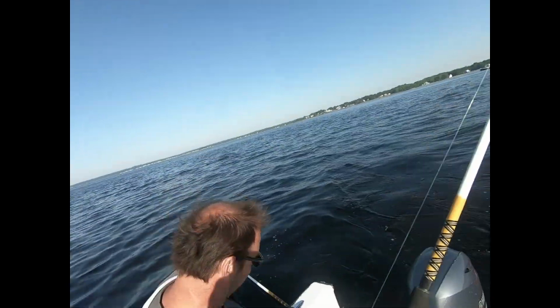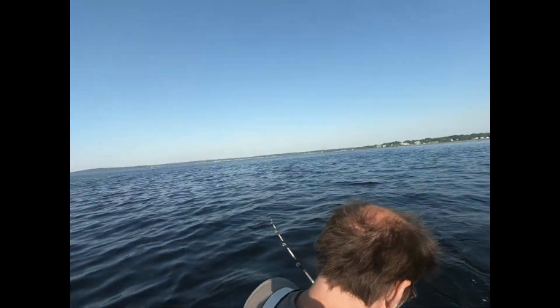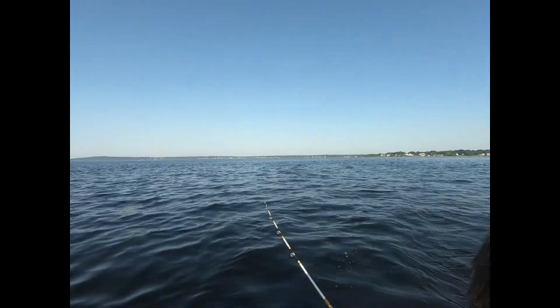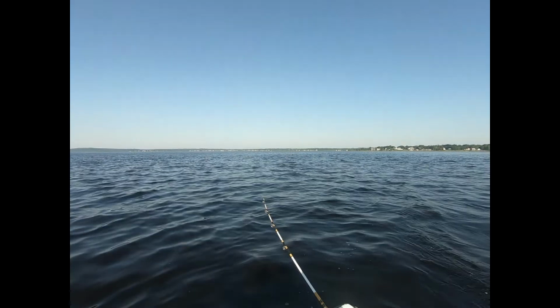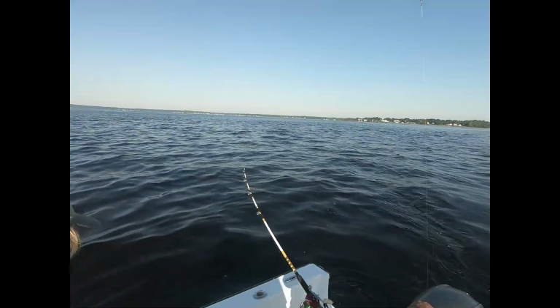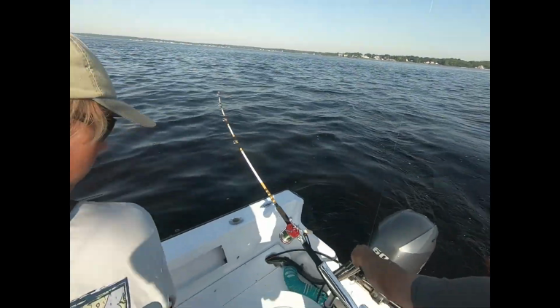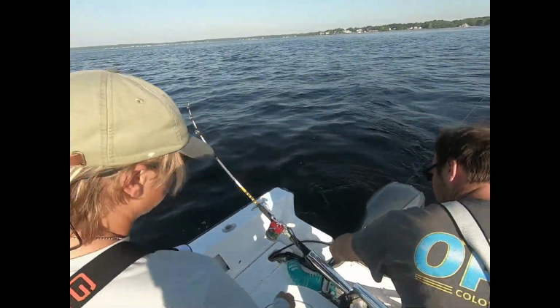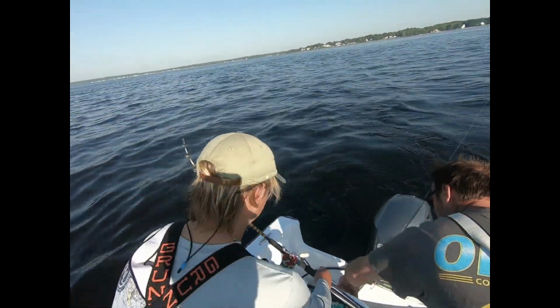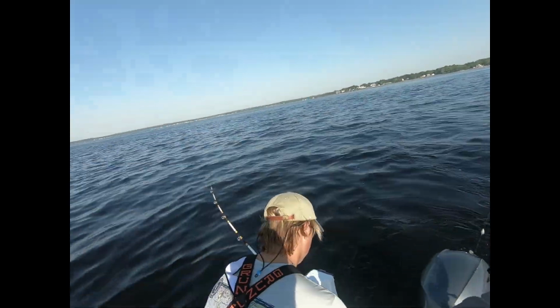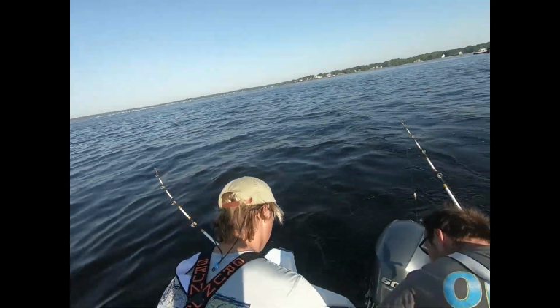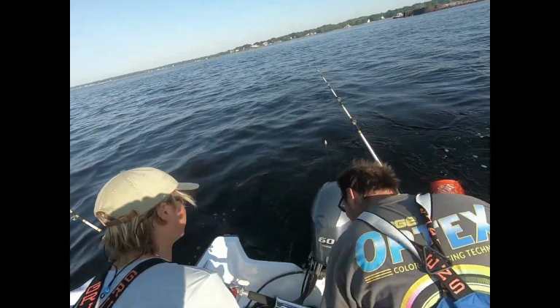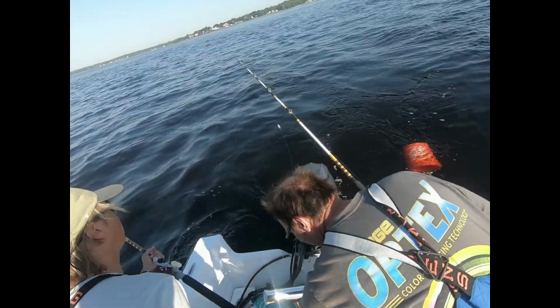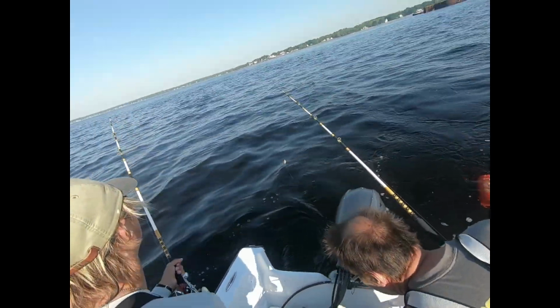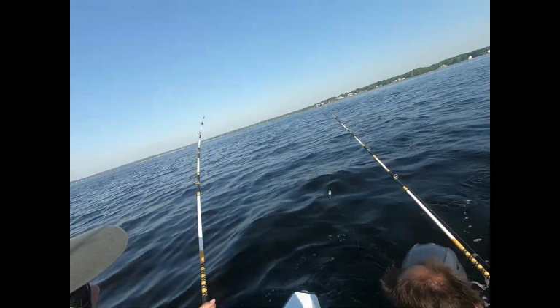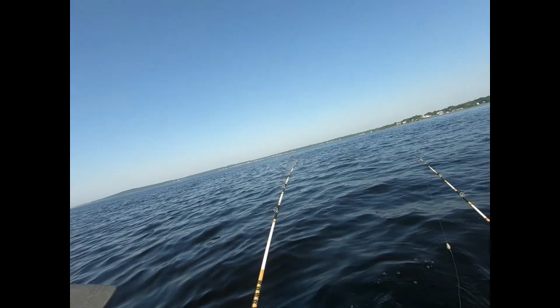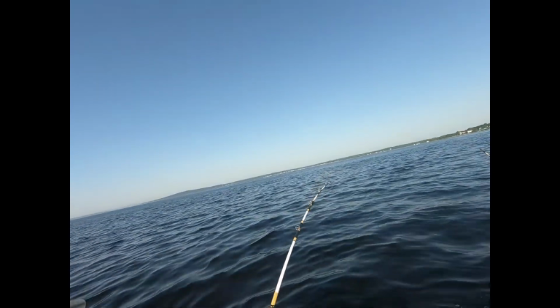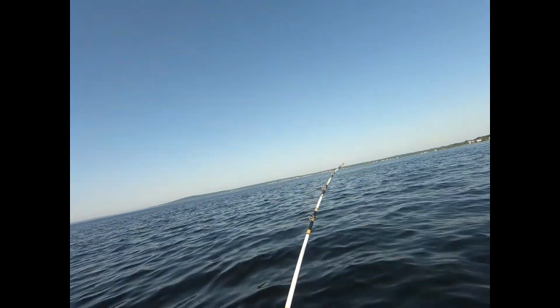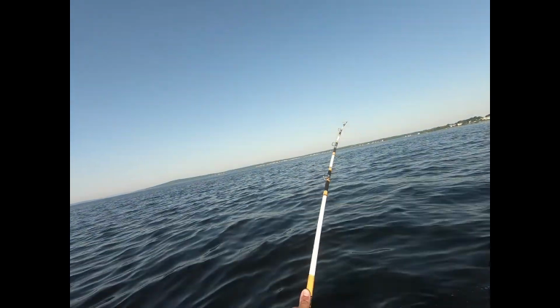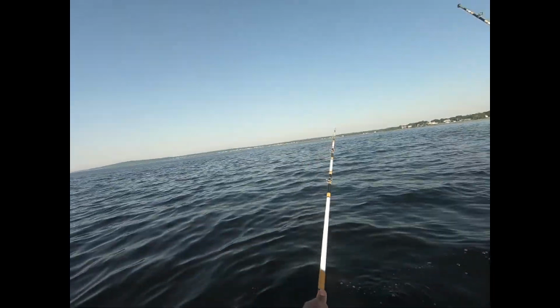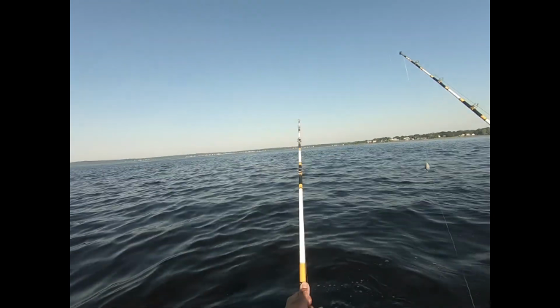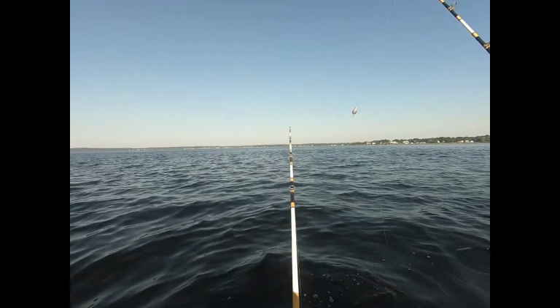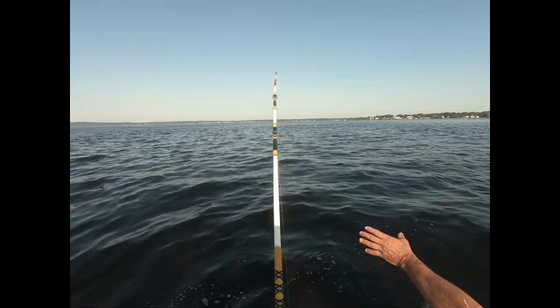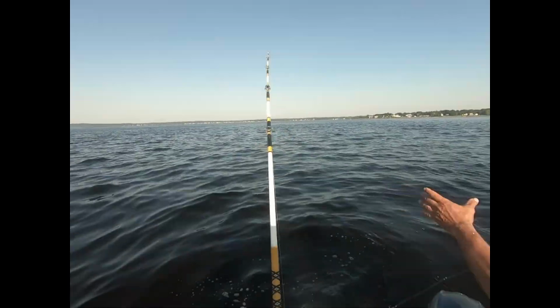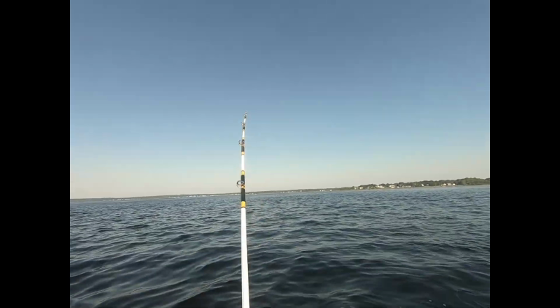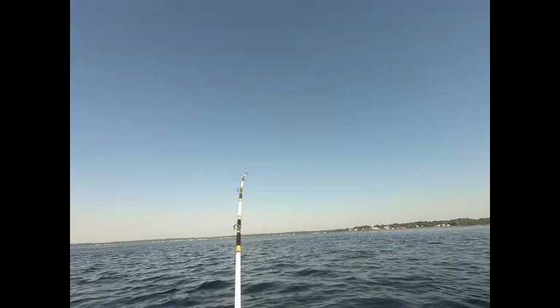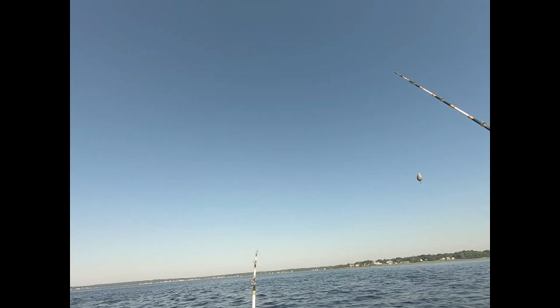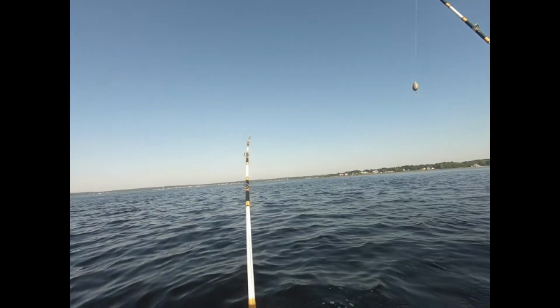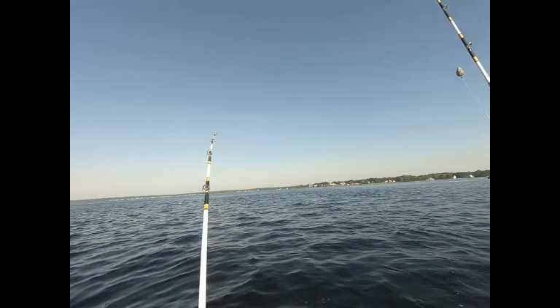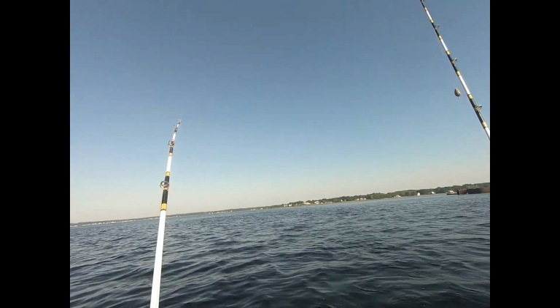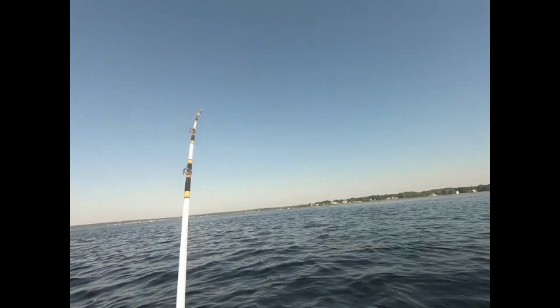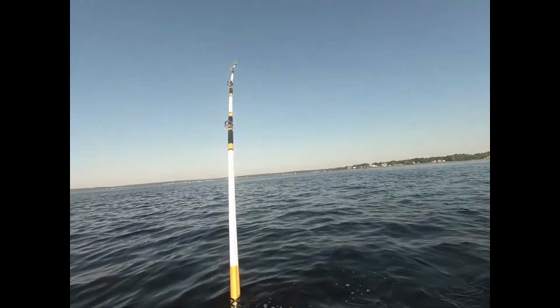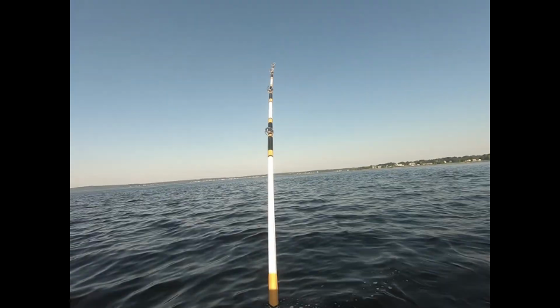Should I be reeling them? Here, take it out of here. Is it big? Here, come over here. Hold it like that. Put it on your rod or whatever. Take drag. Pump up, reel down. Yeah, pump.